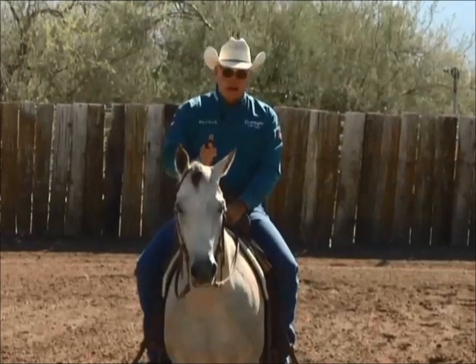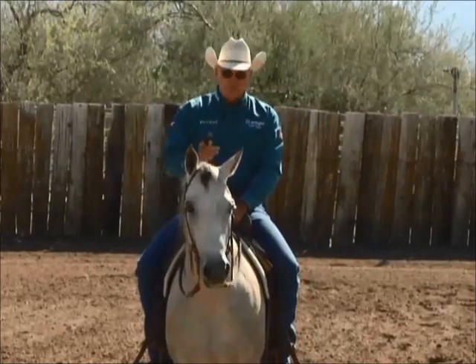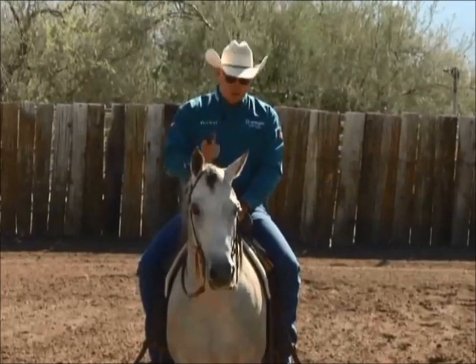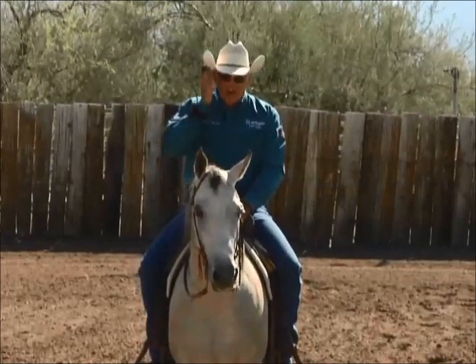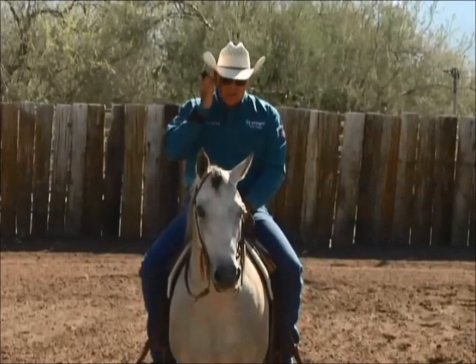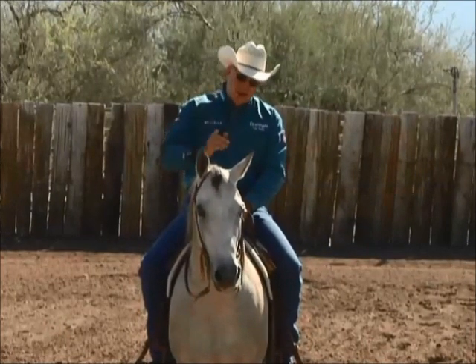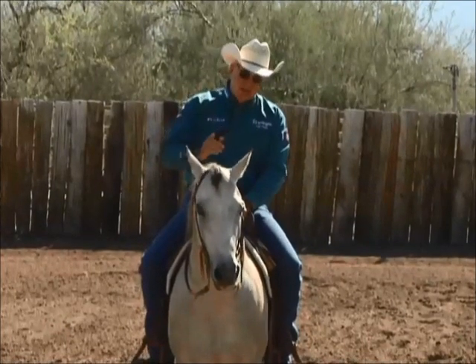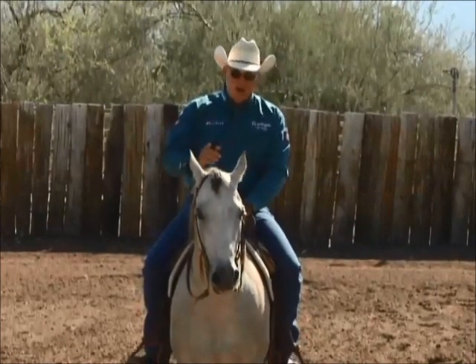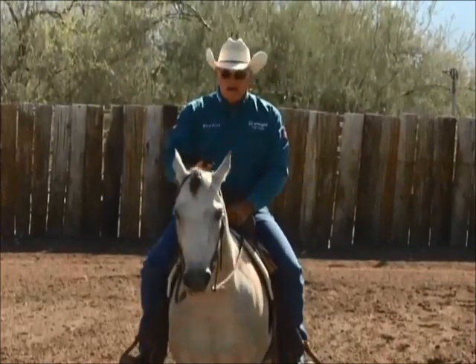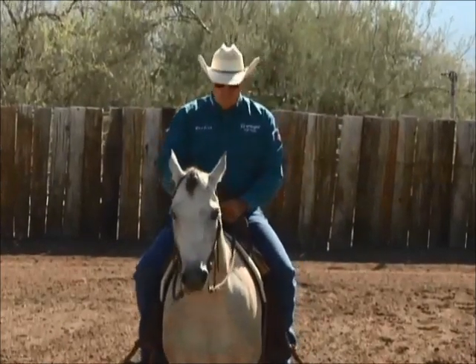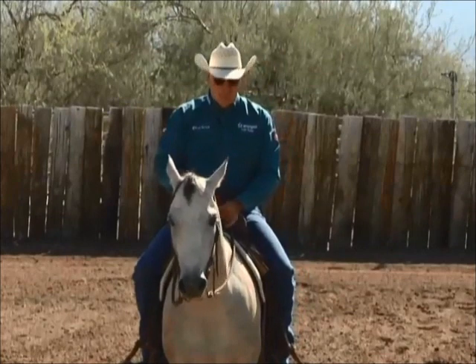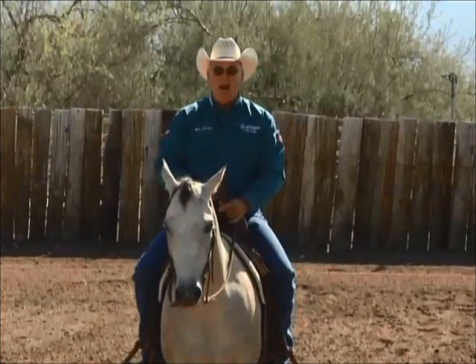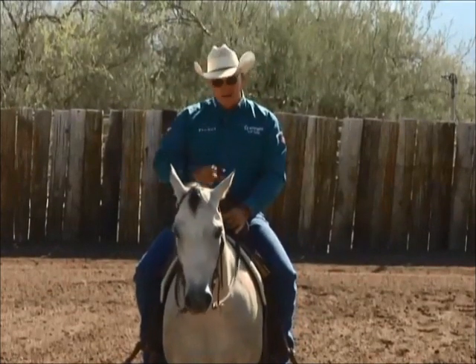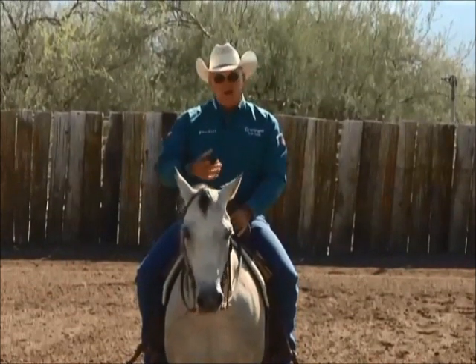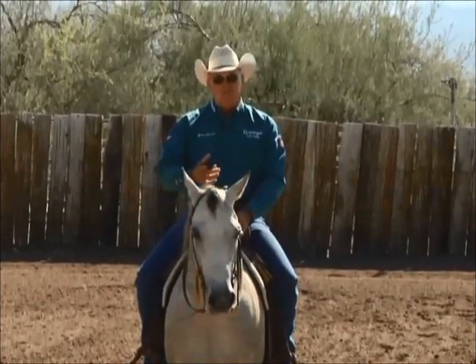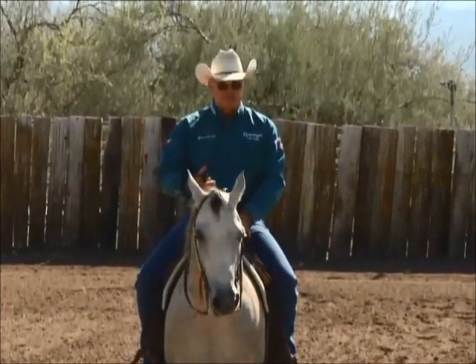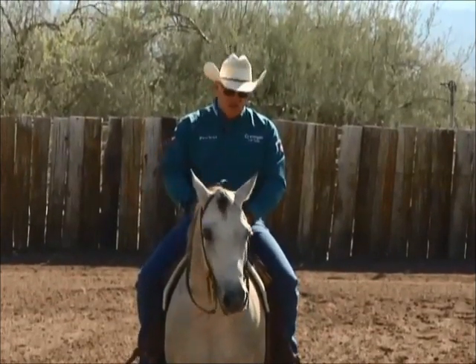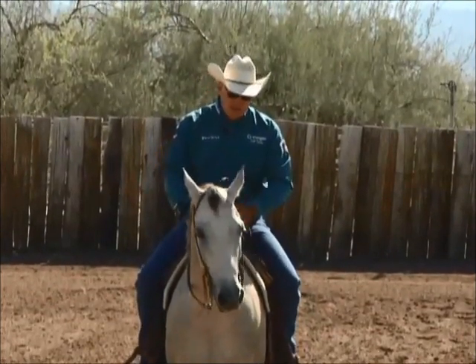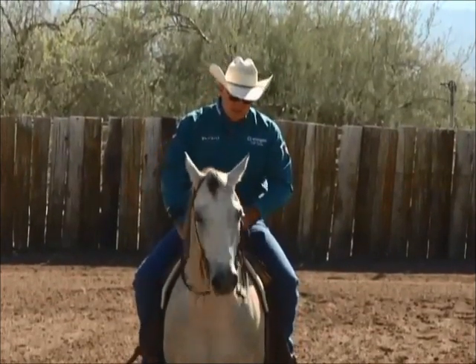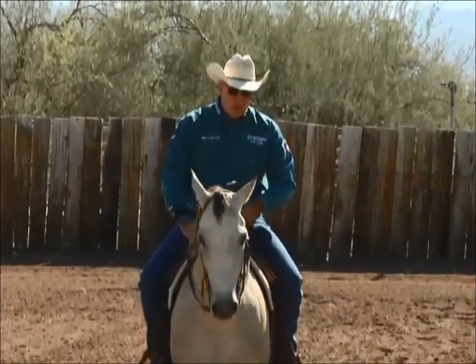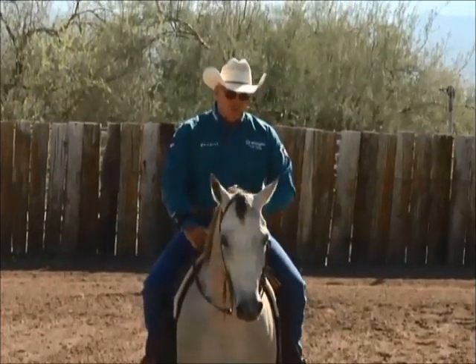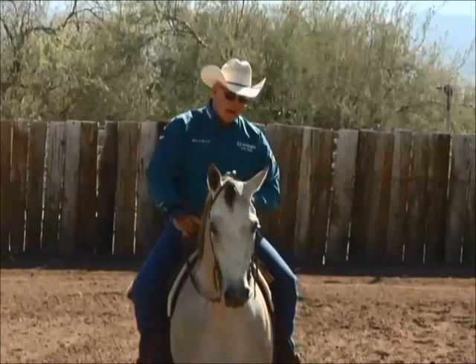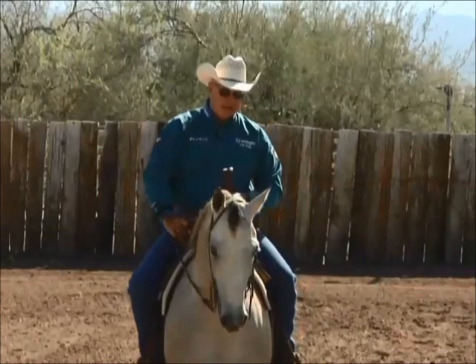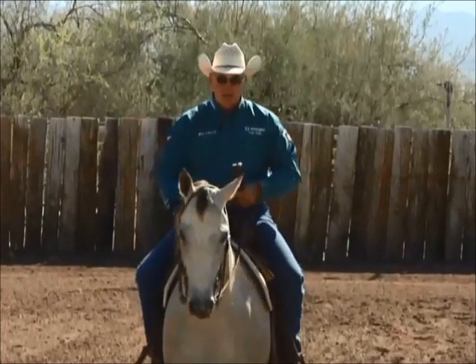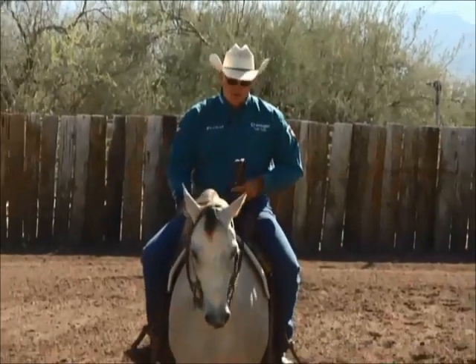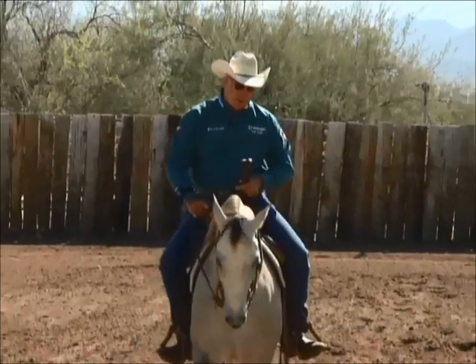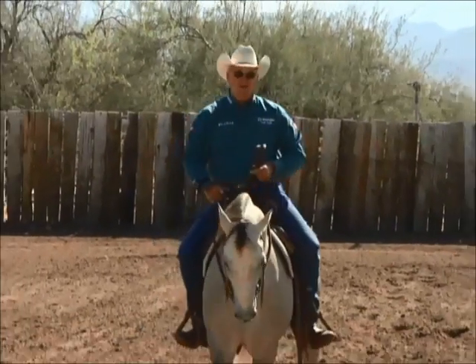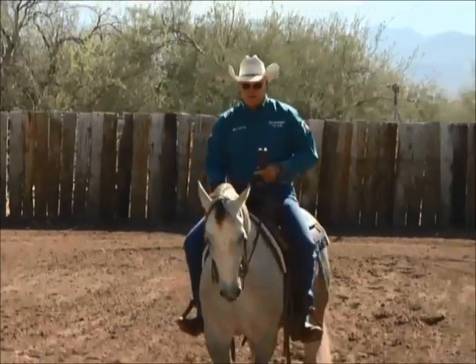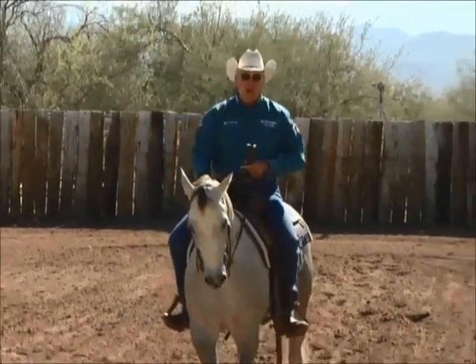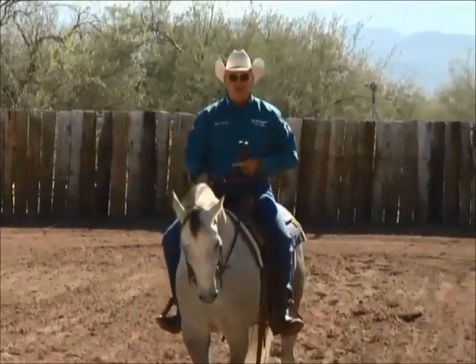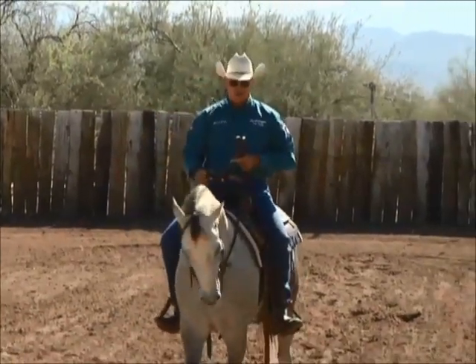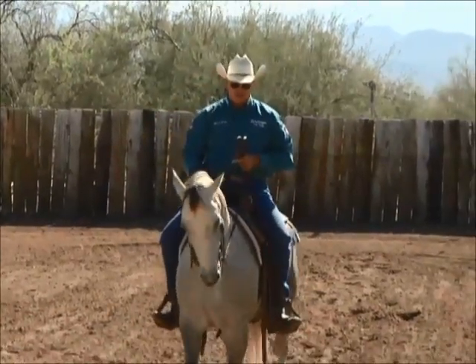Most of the time when I'm working my horse, I work them with two hands on the mechanical cow. I try not to just work with one hand letting the horse make mistakes, but I keep a little hold of my horse and I flex them at the poll just a little bit so that they stay soft when they do their stop.